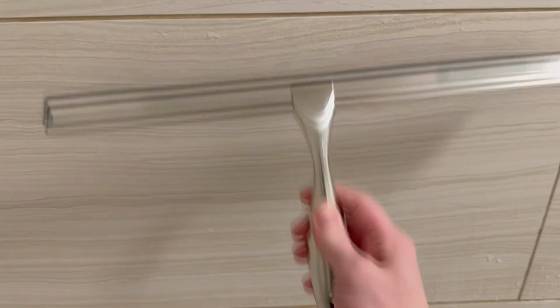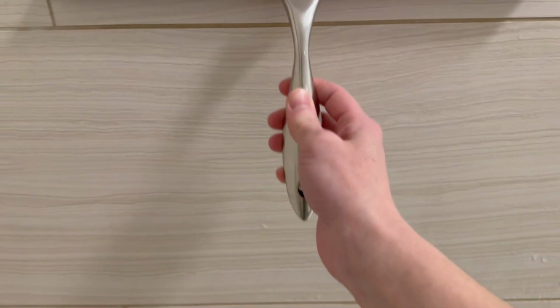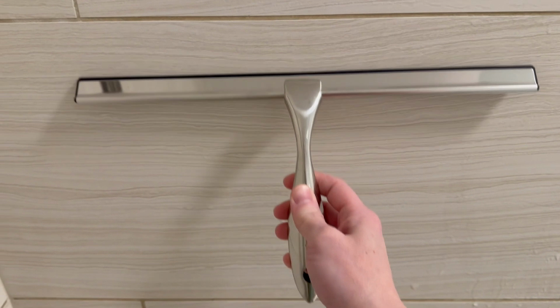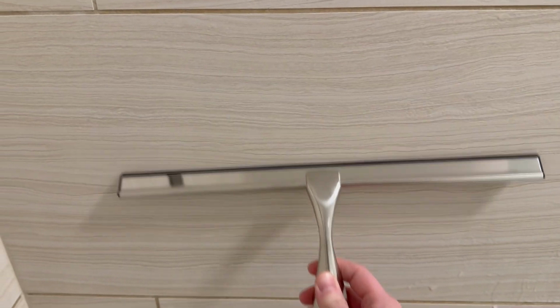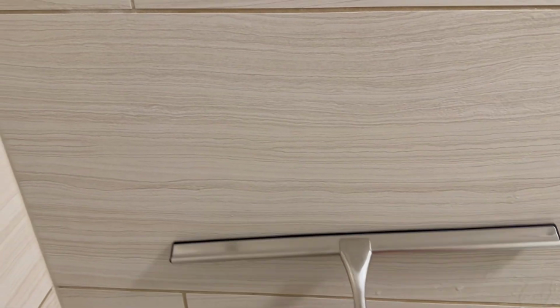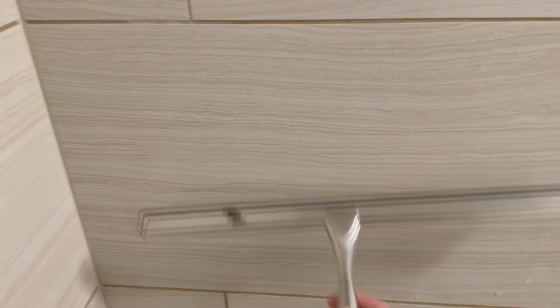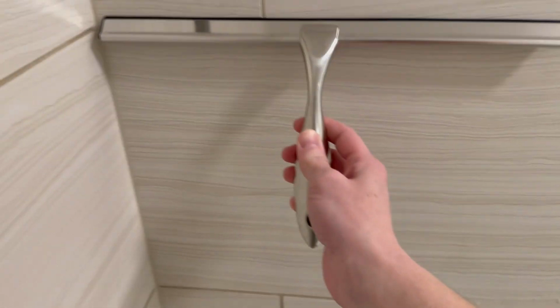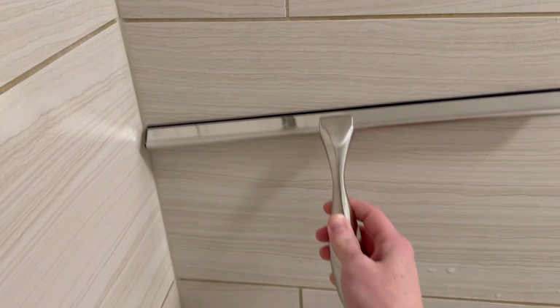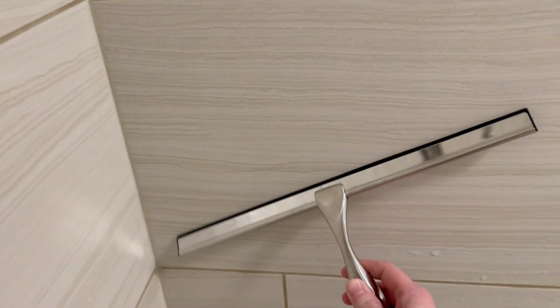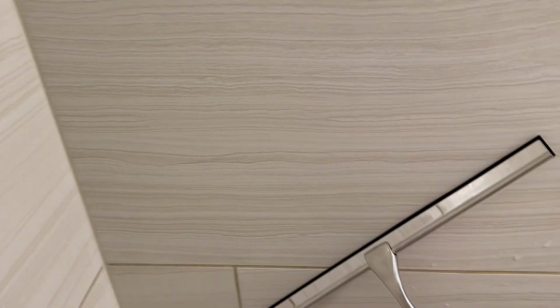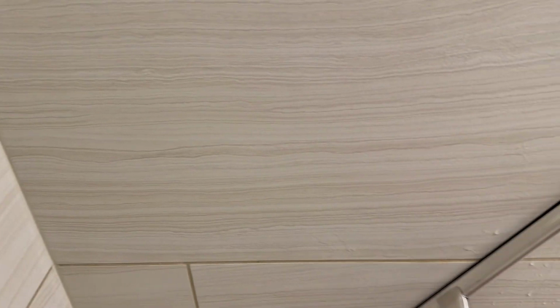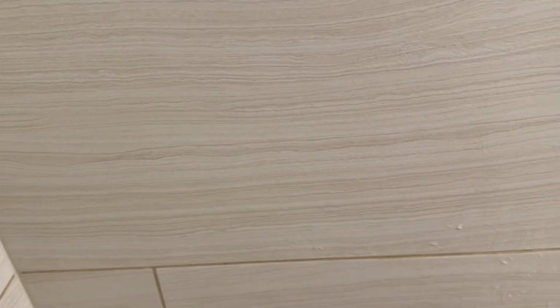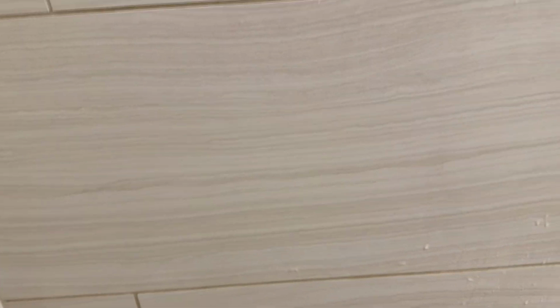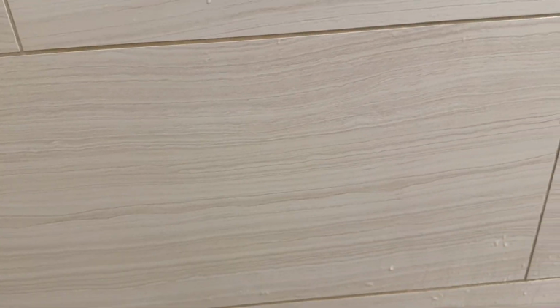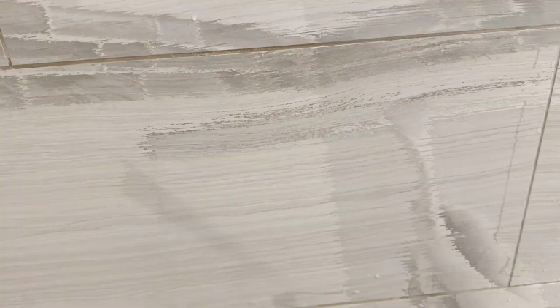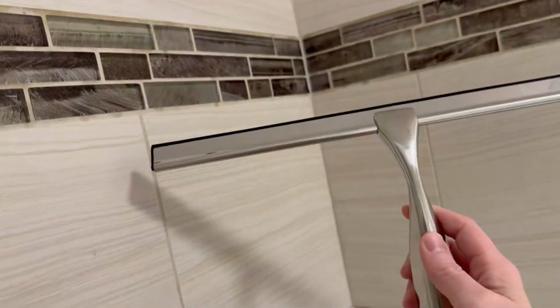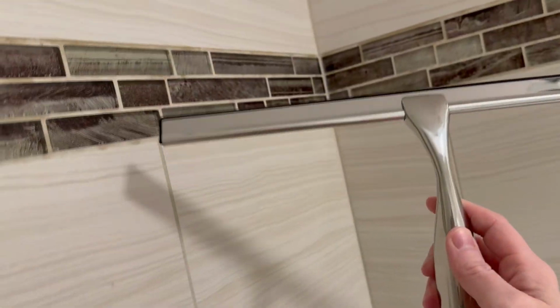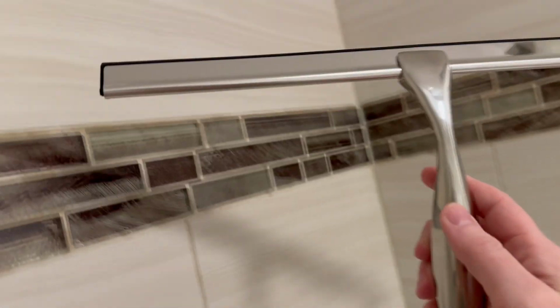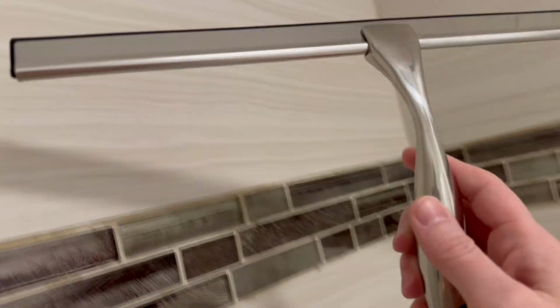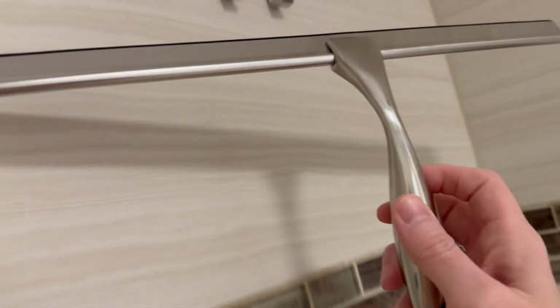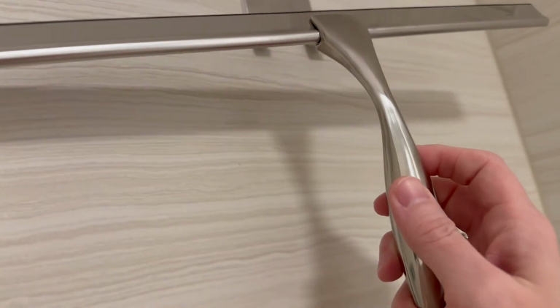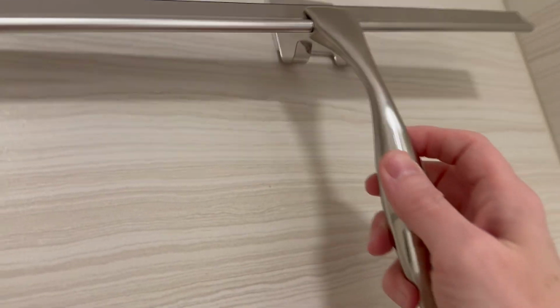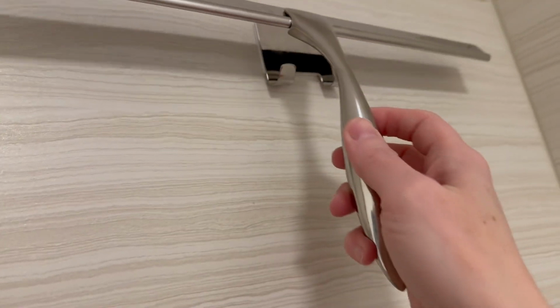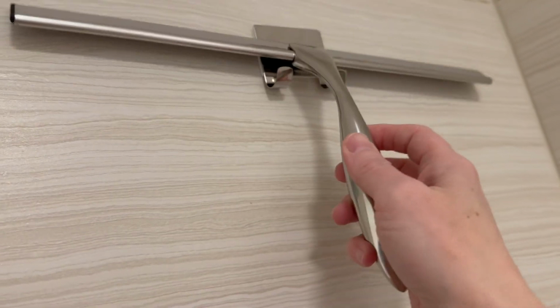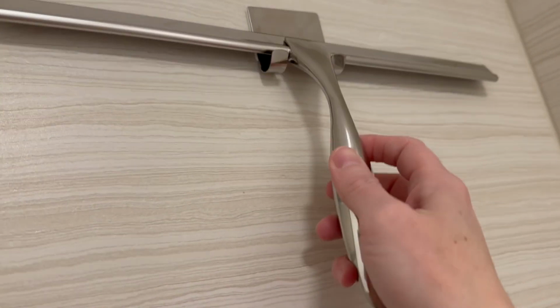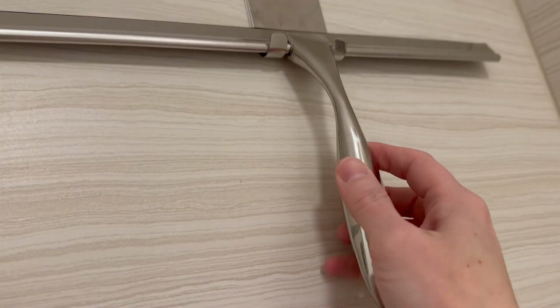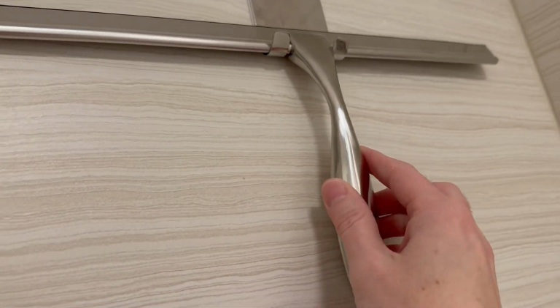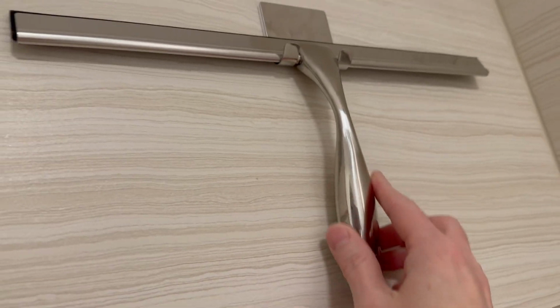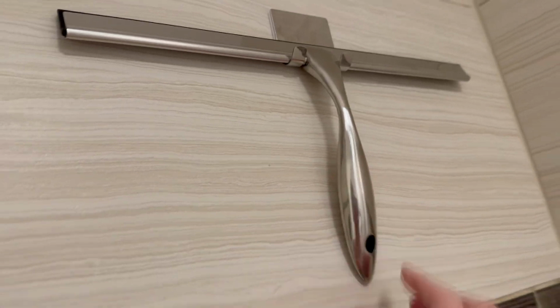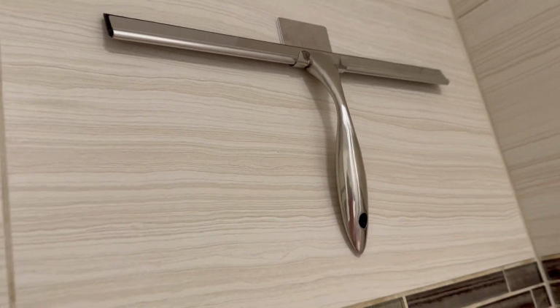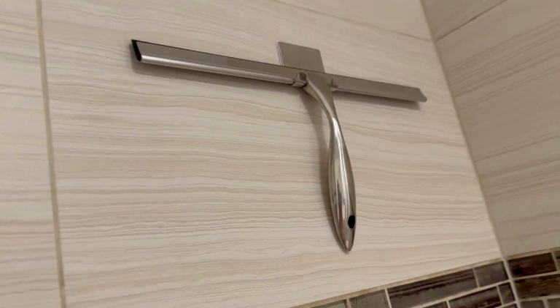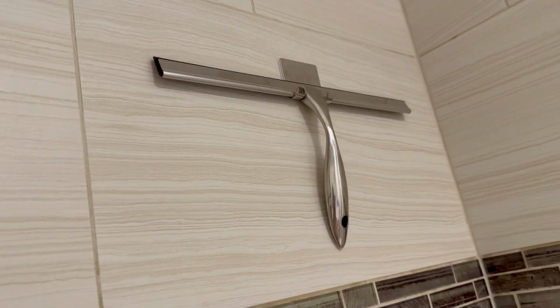This is one of those products that just makes life easier because my shower and bathroom stay cleaner for longer. Highly recommend this all-purpose squeegee if you need a similar solution too.